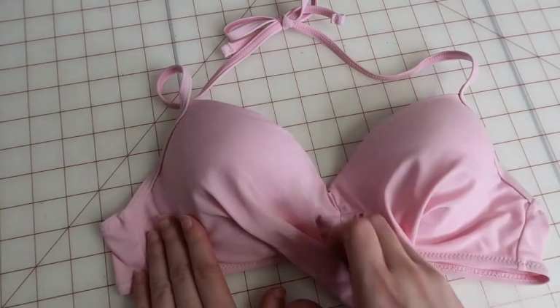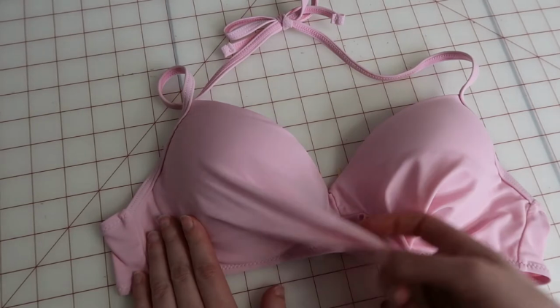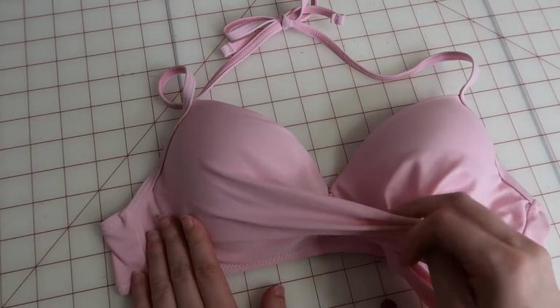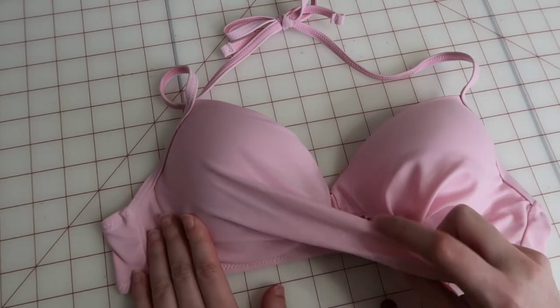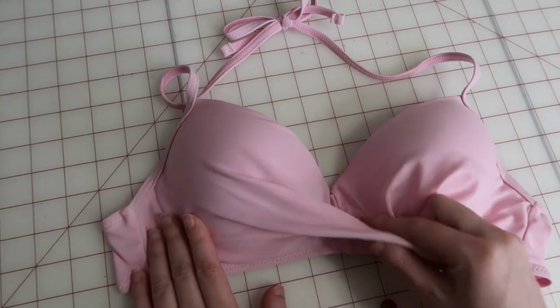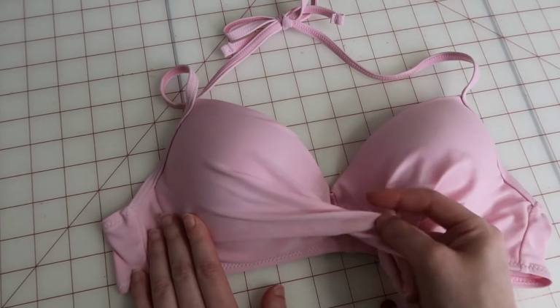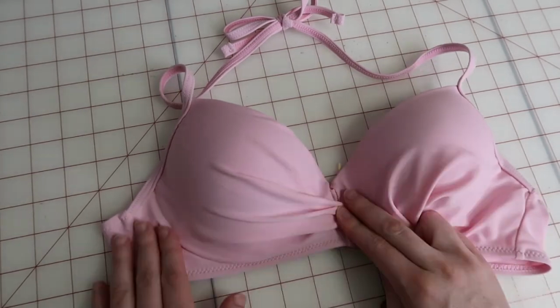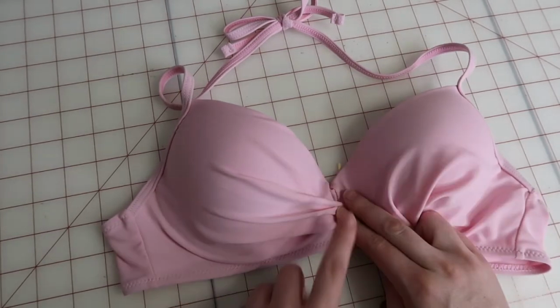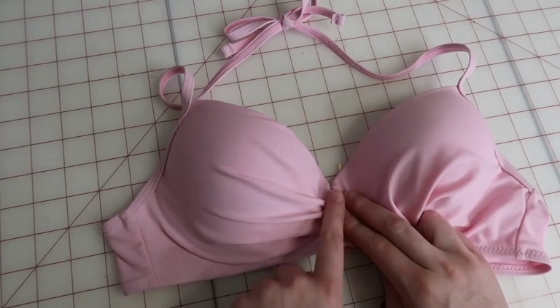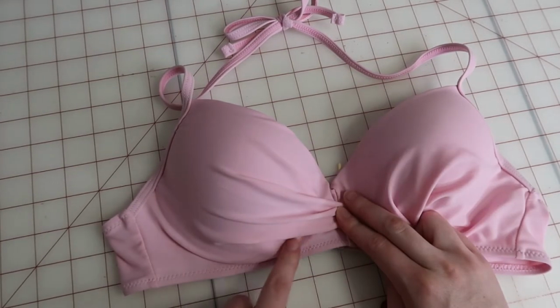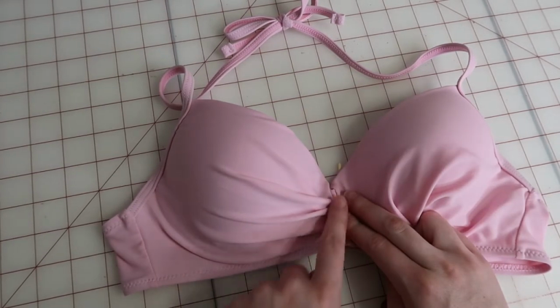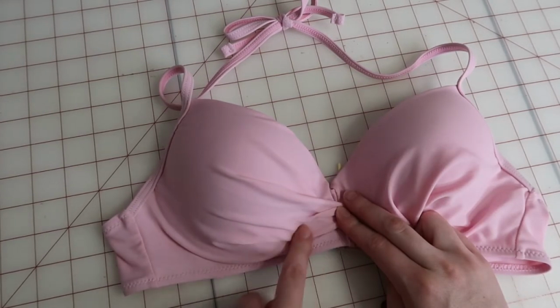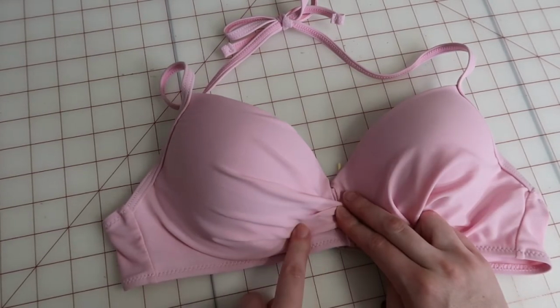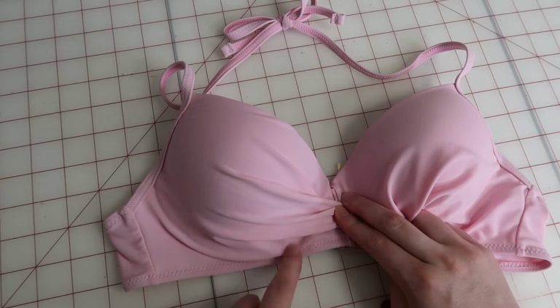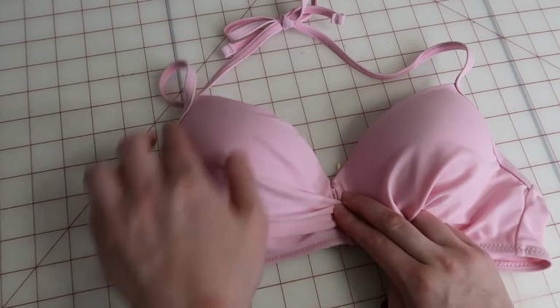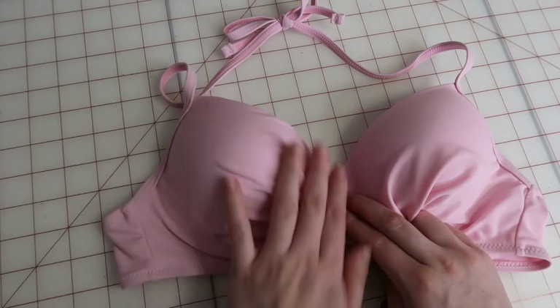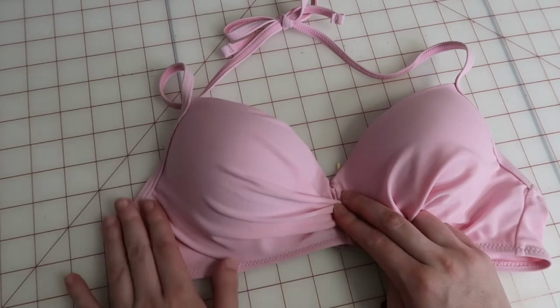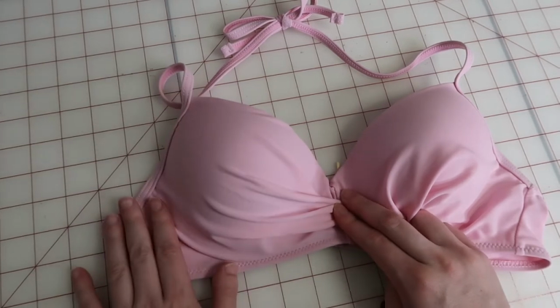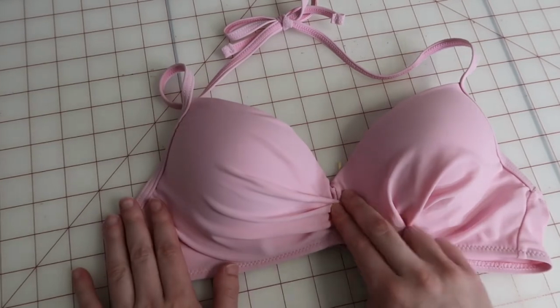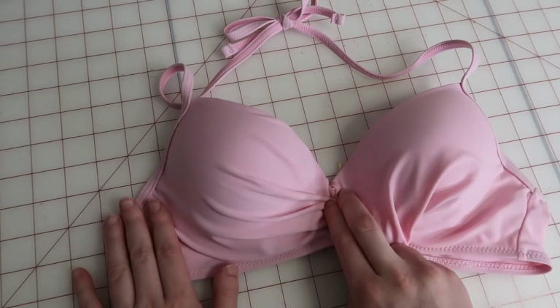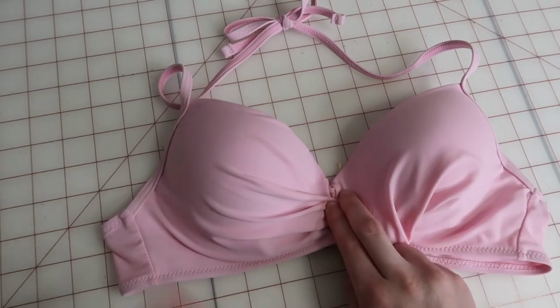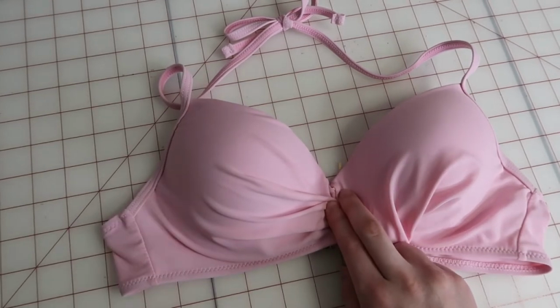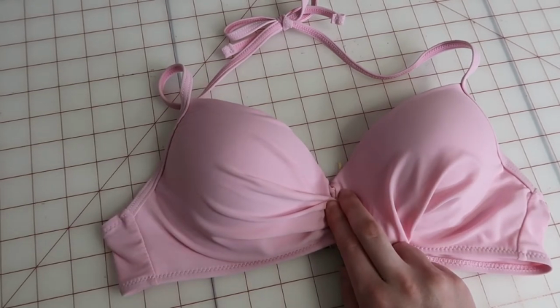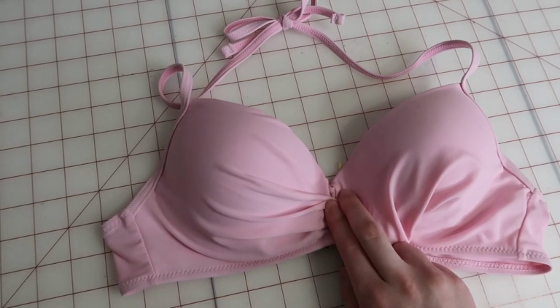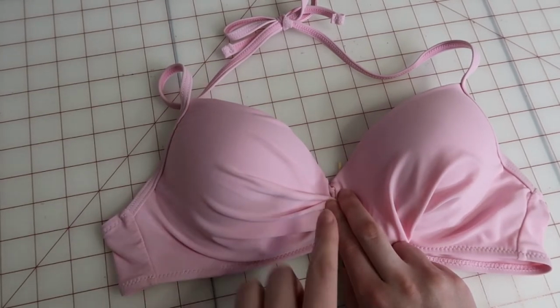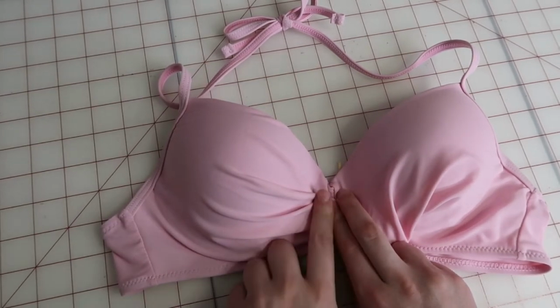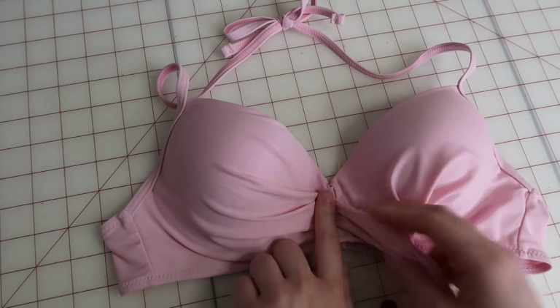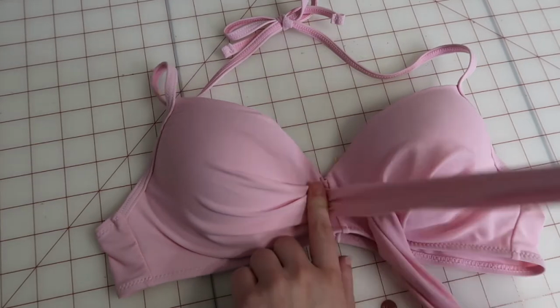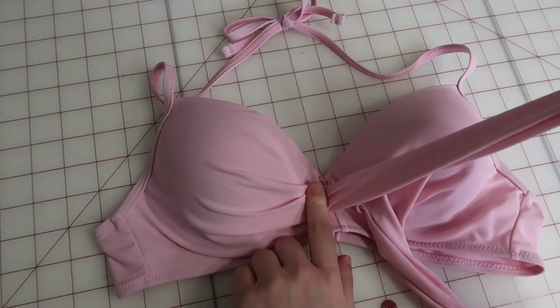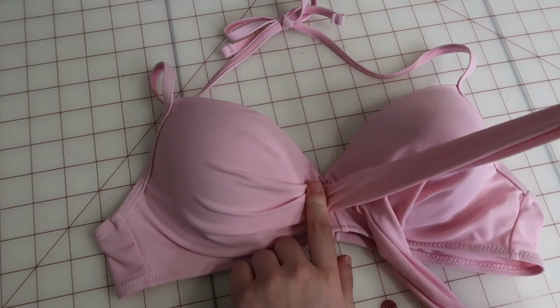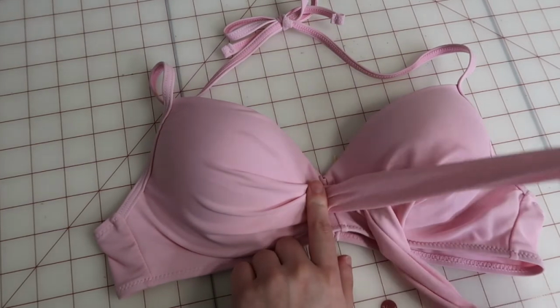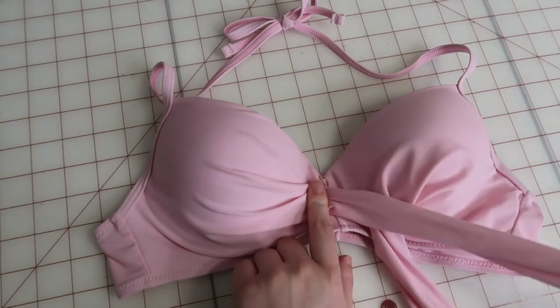I'm just going to lay these down as flat as I can, and then I'm just going to stitch it down with some hand stitches. We're going to cover this whole thing in scales anyway, so I don't think anyone will be able to tell, and then I'll just cut off the excess.